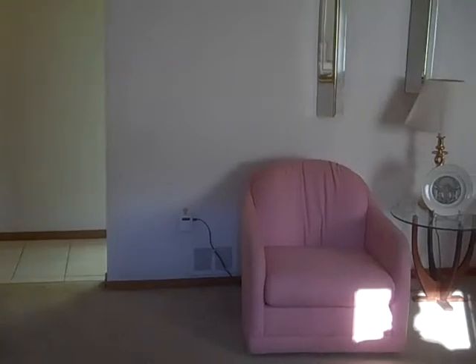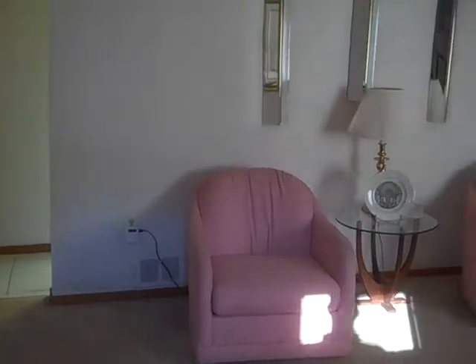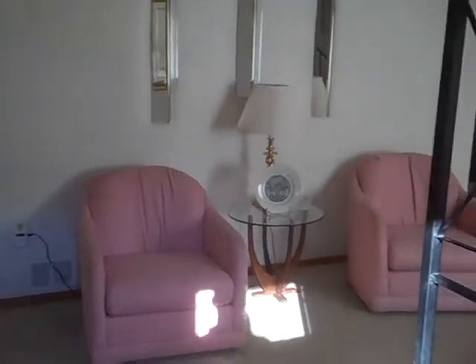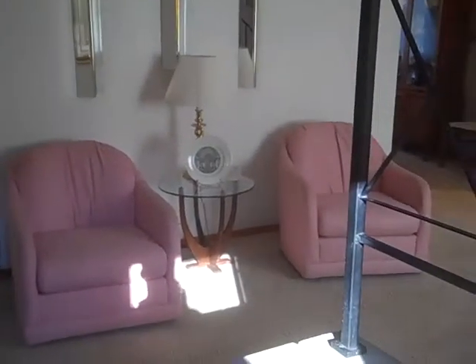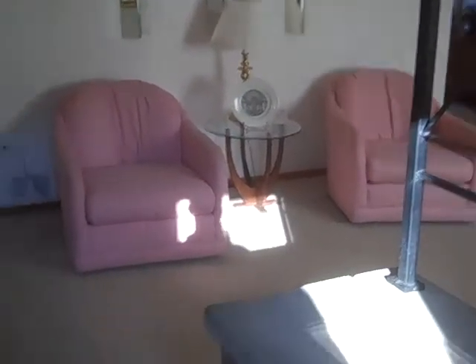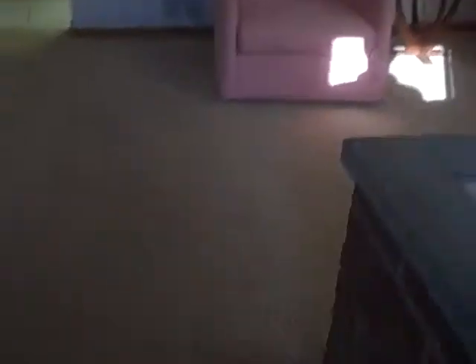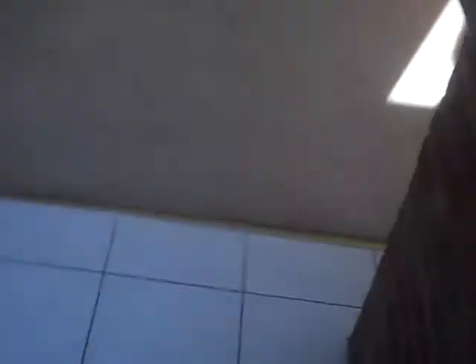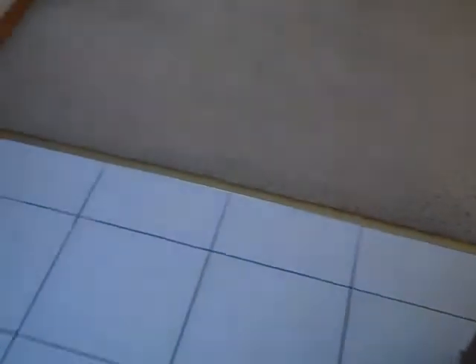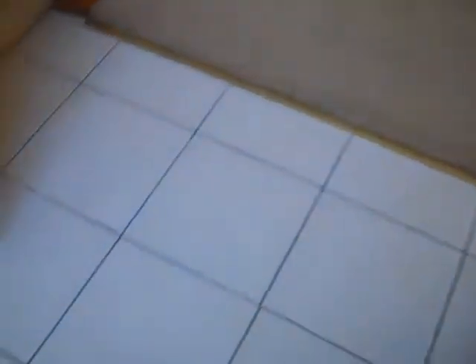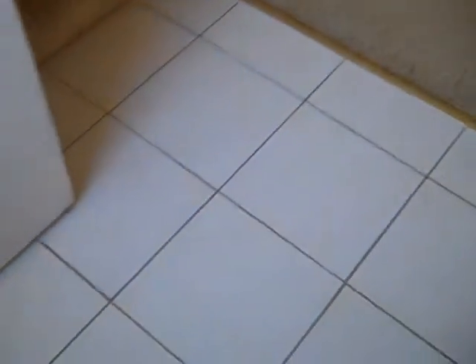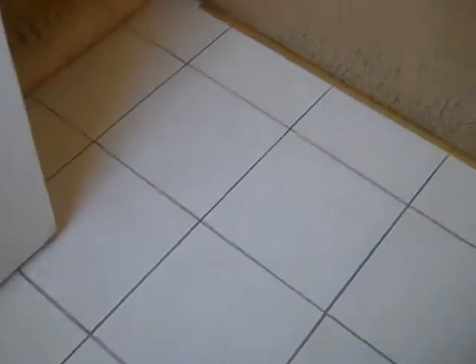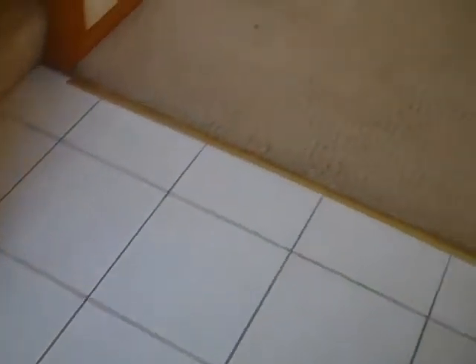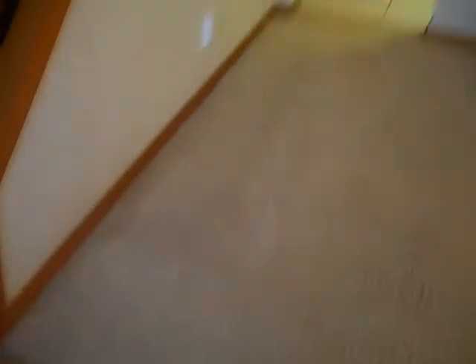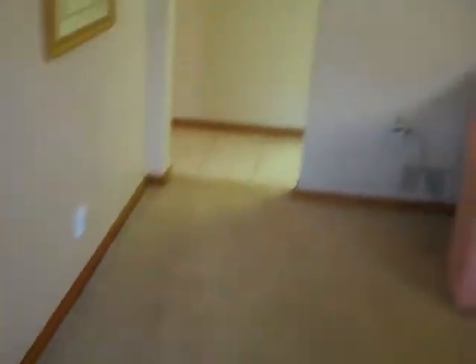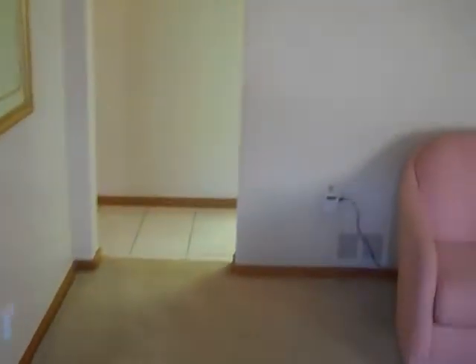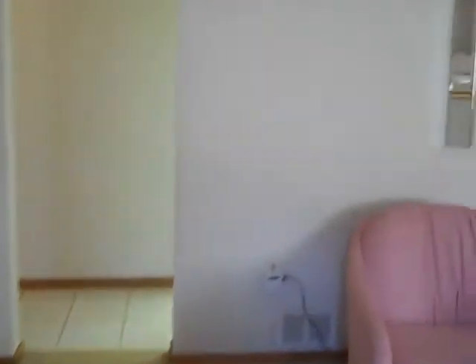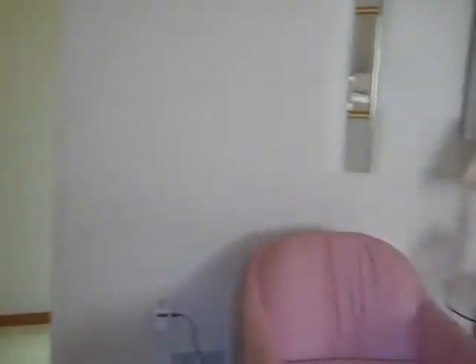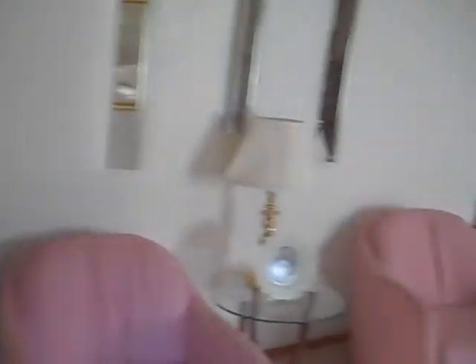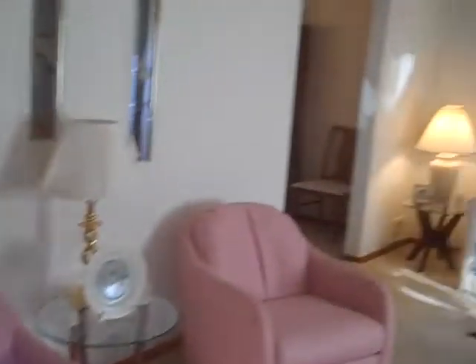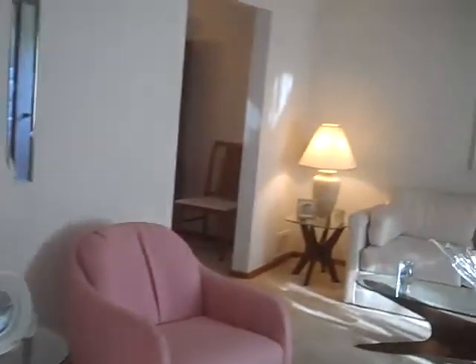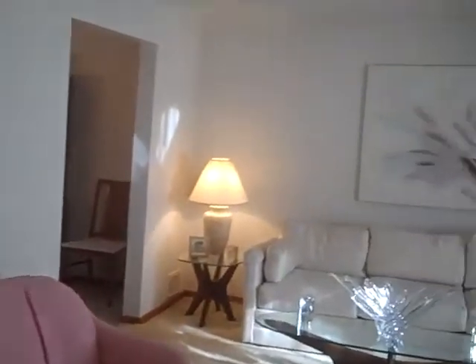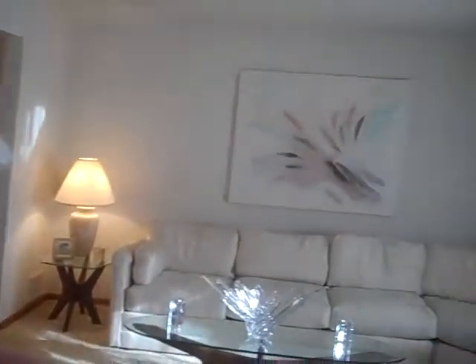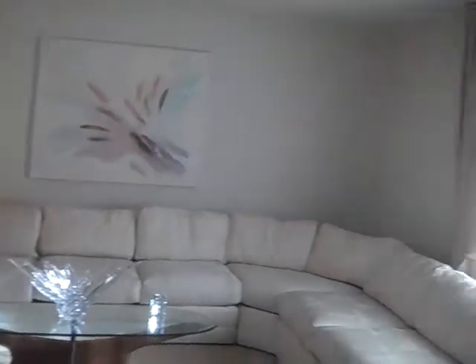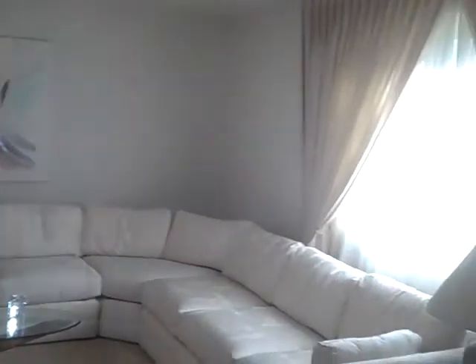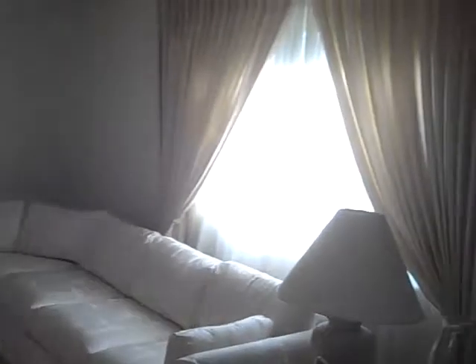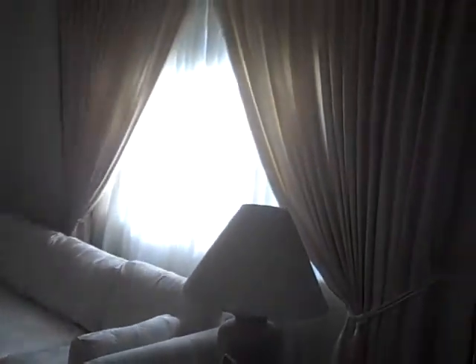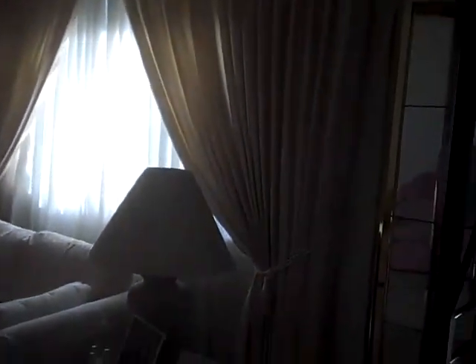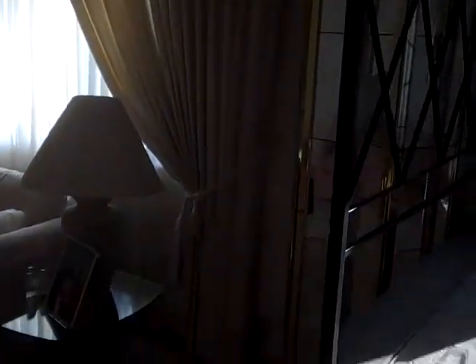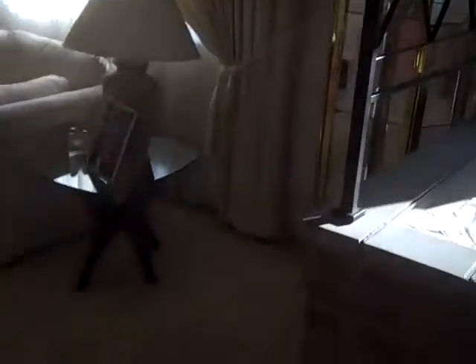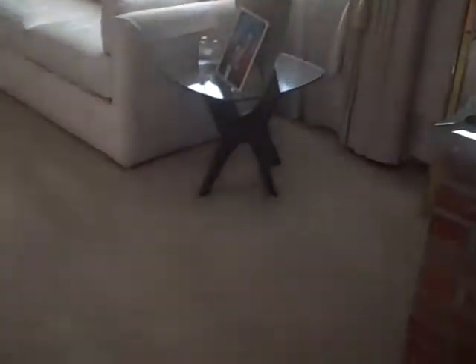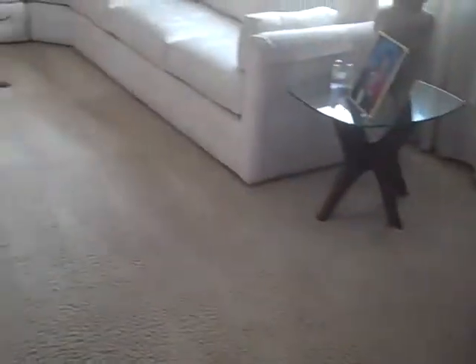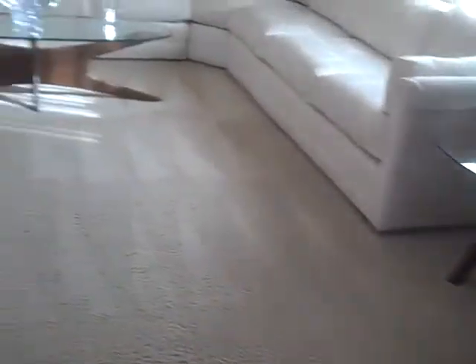Entering into Spartan, there's a nice ceramic tile entryway that leads you right into the formal living room. It's very neutral with lots of natural light and neutral carpet.